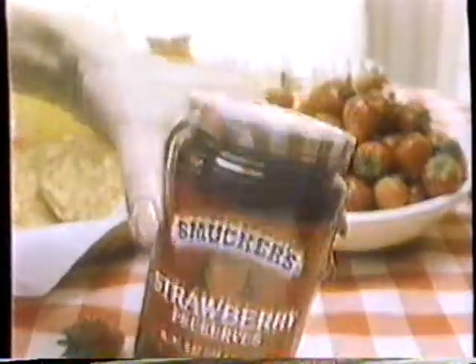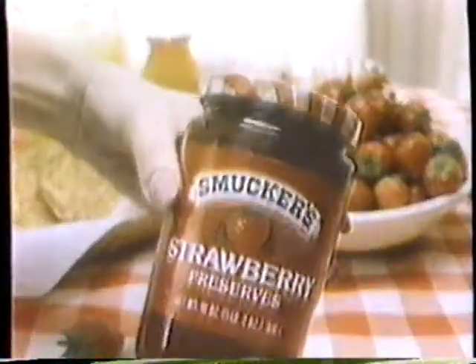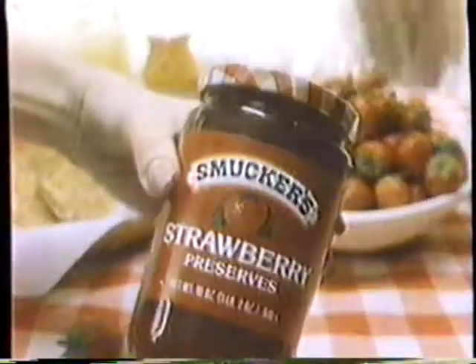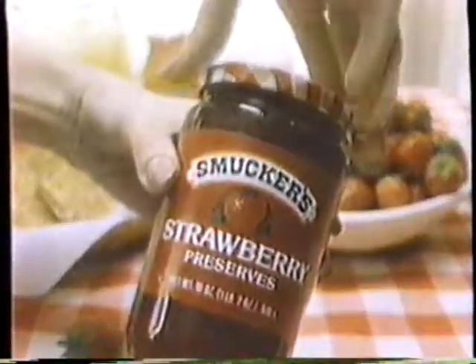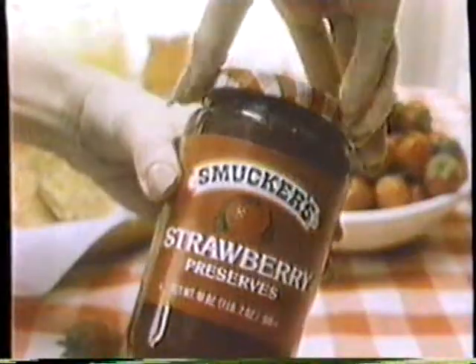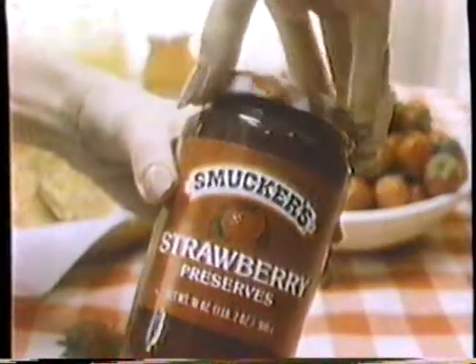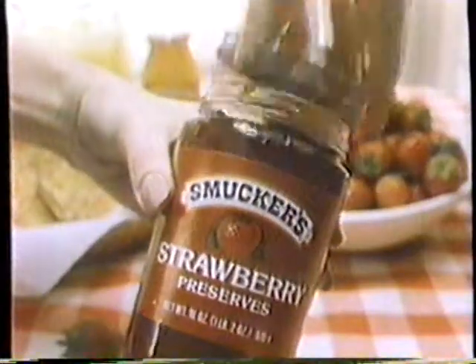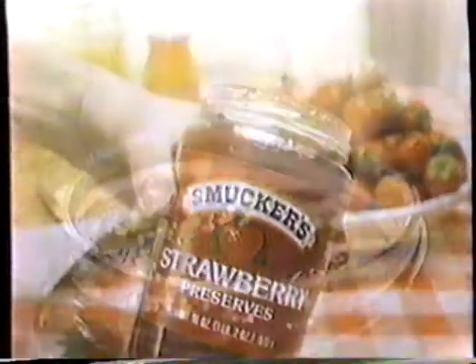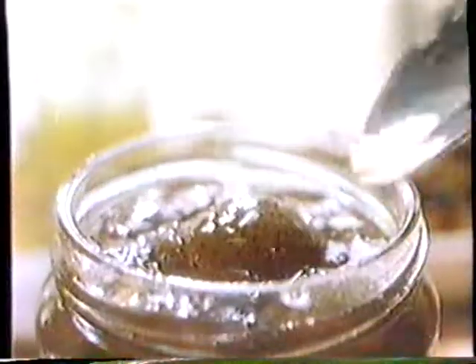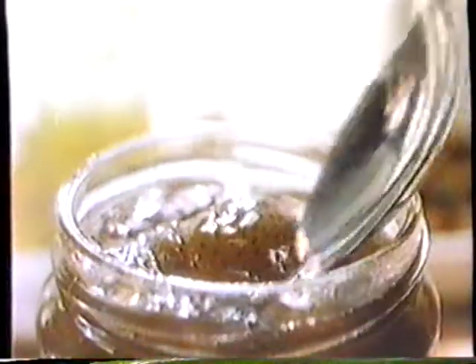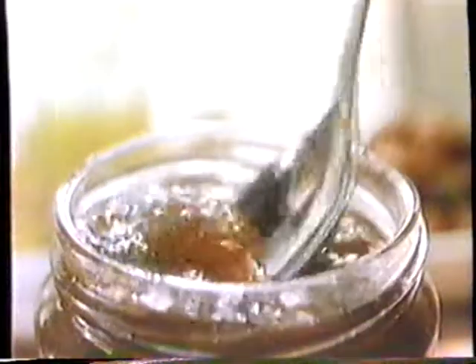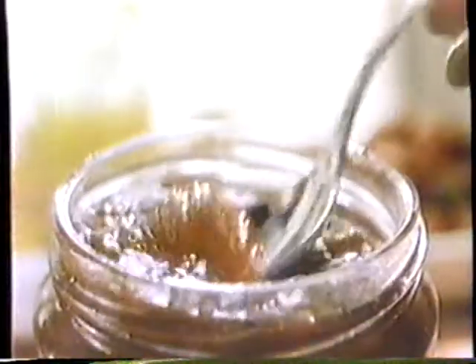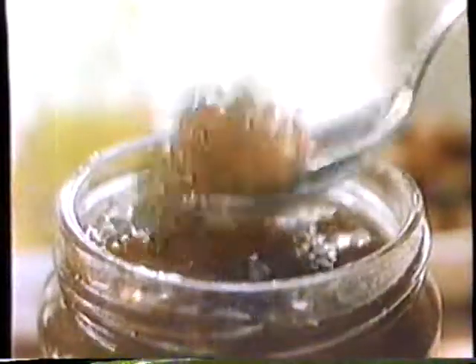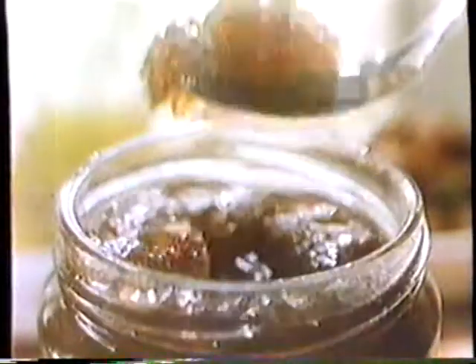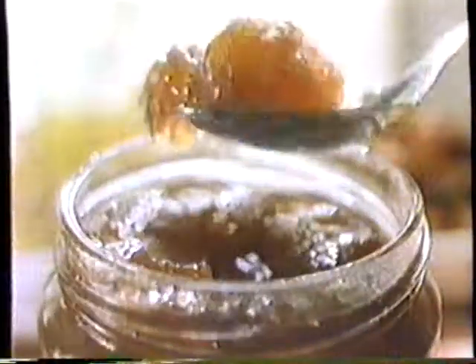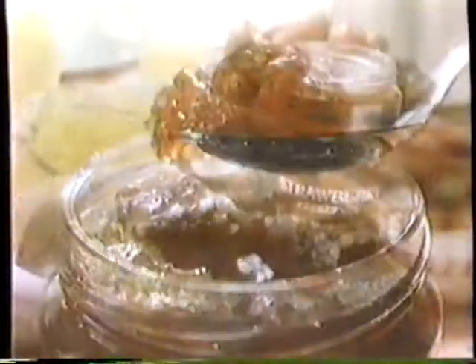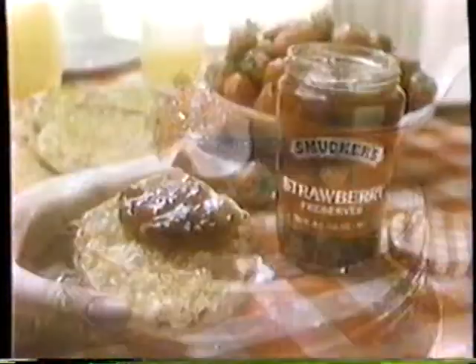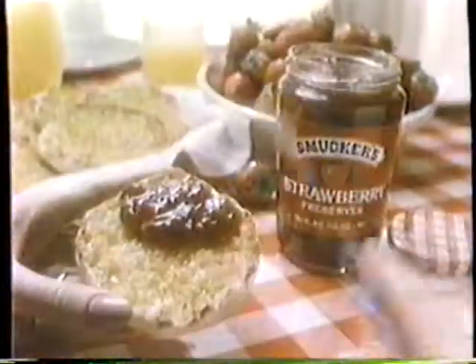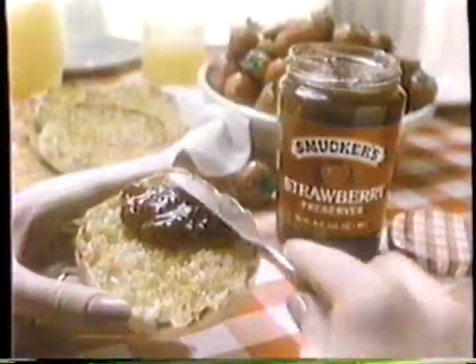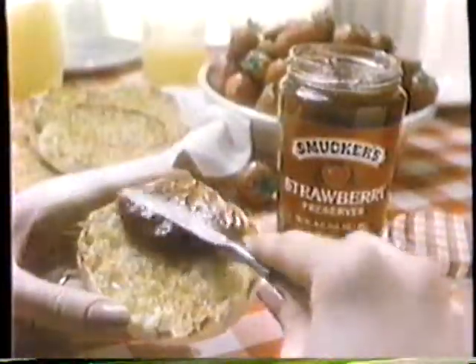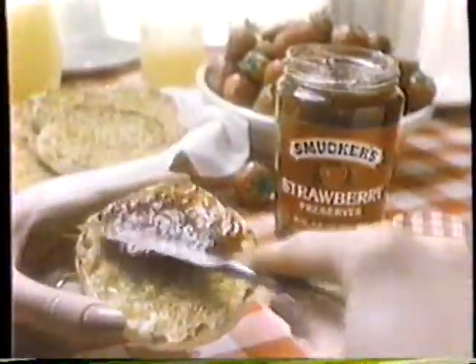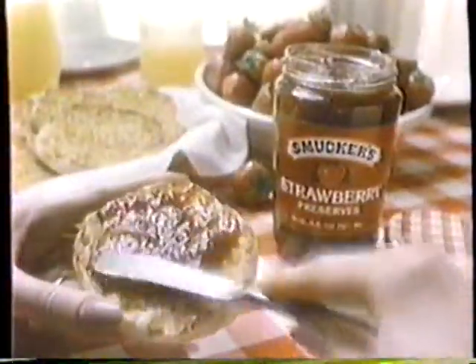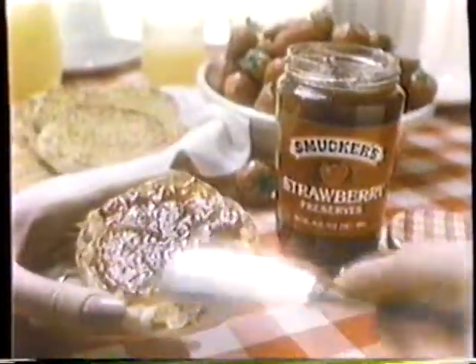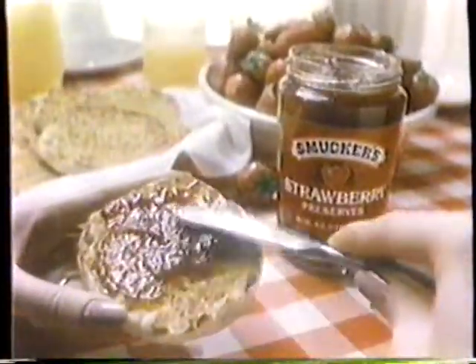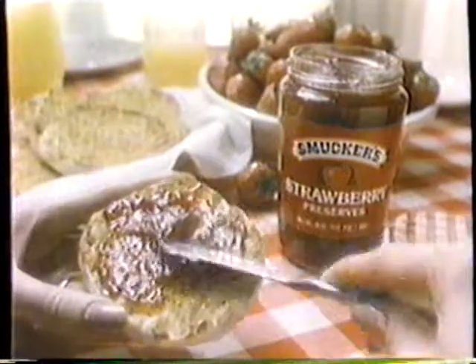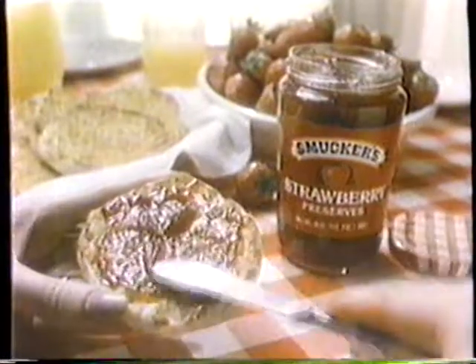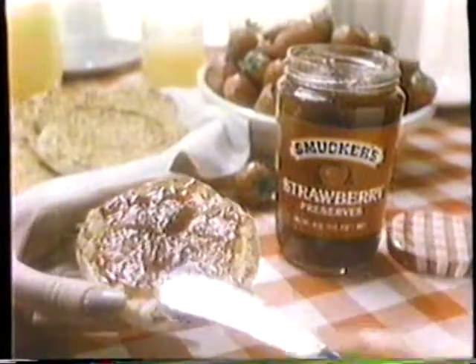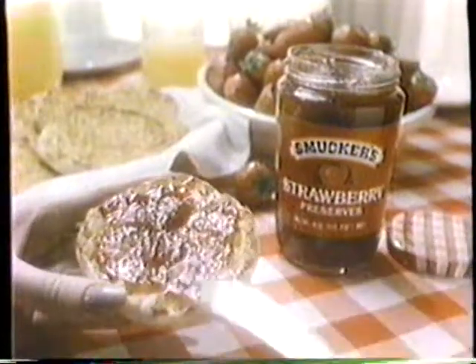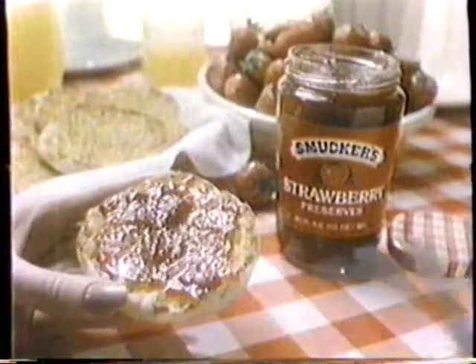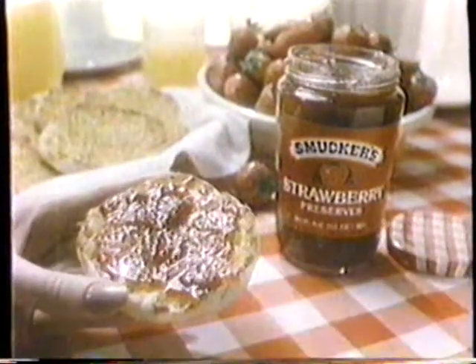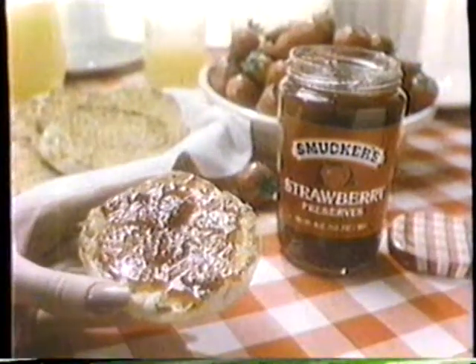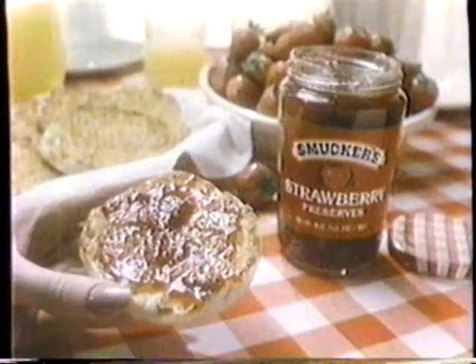Smucker's is naturally good because it's naturally made. No preservatives, artificial flavoring, or coloring. So naturally, Smucker's is America's favorite.